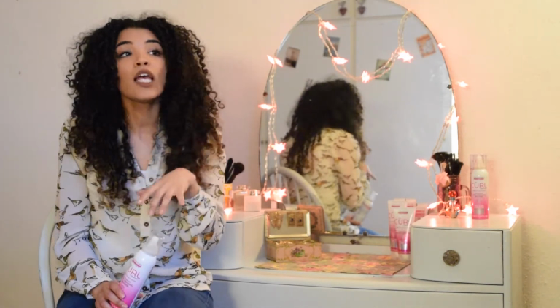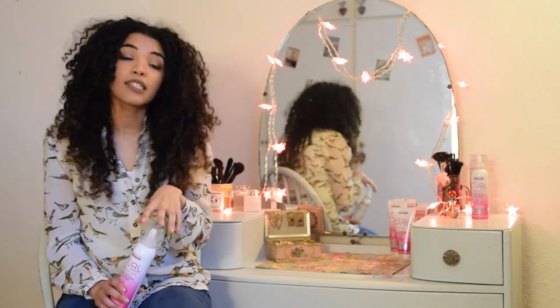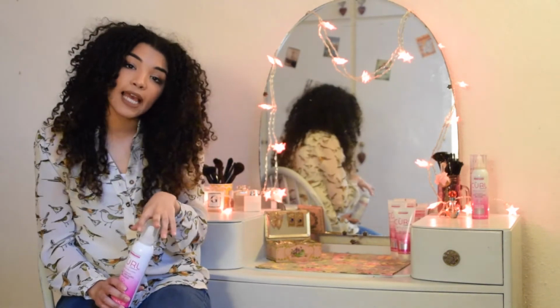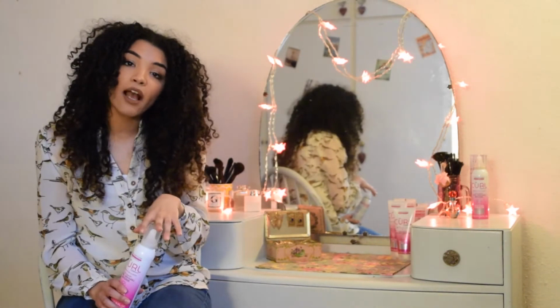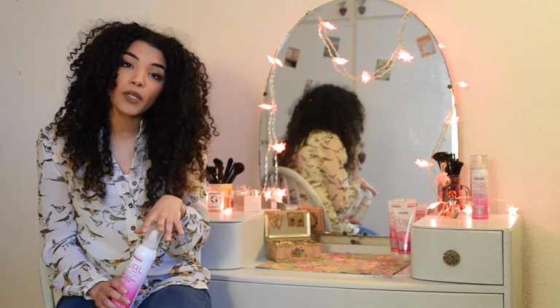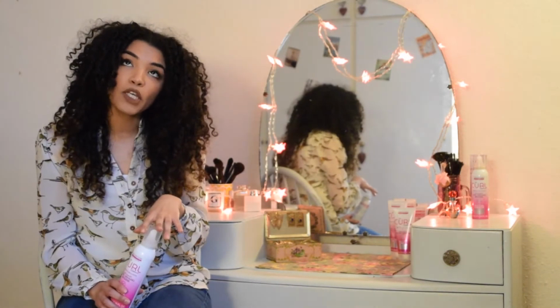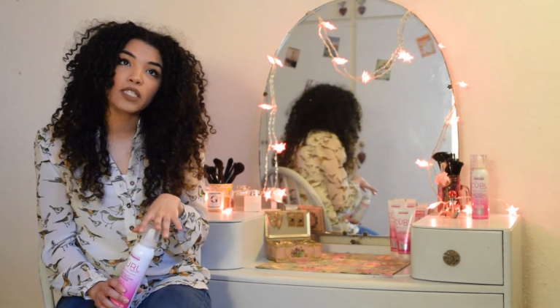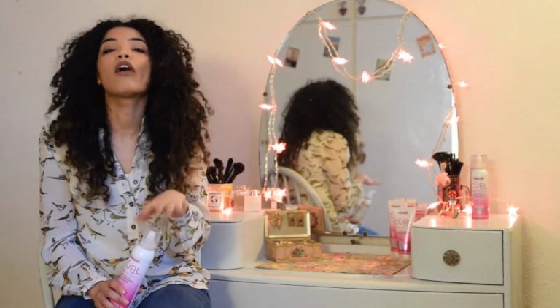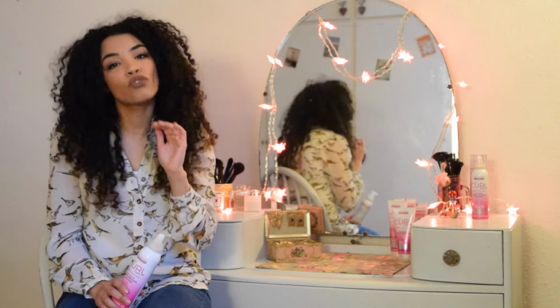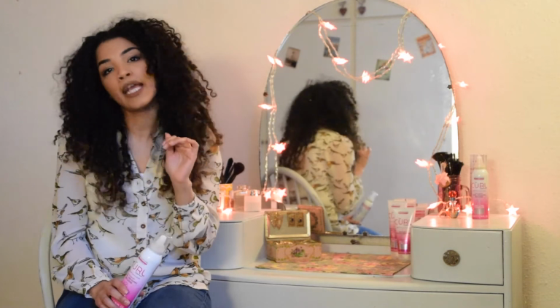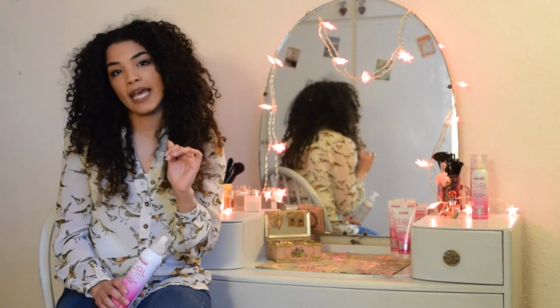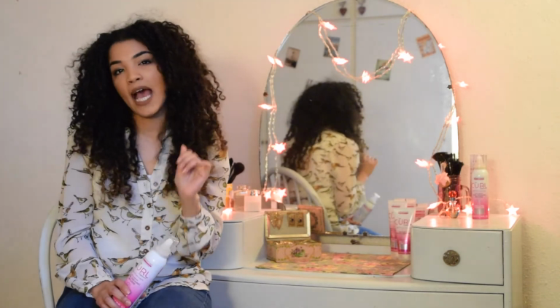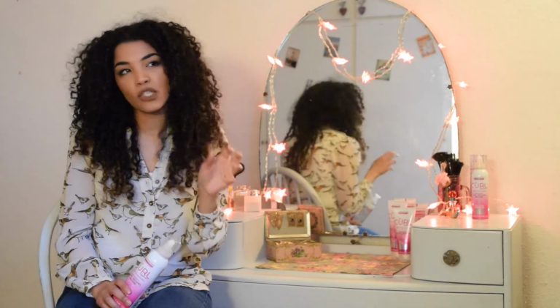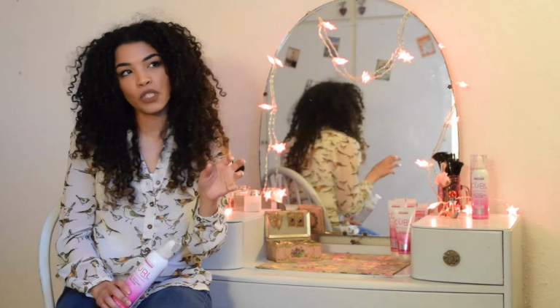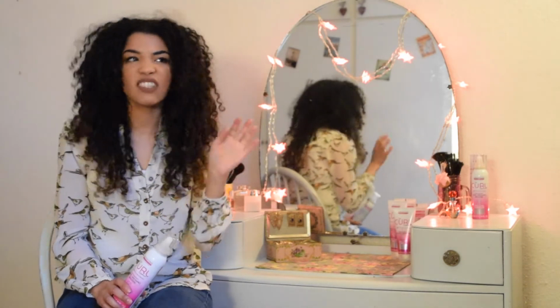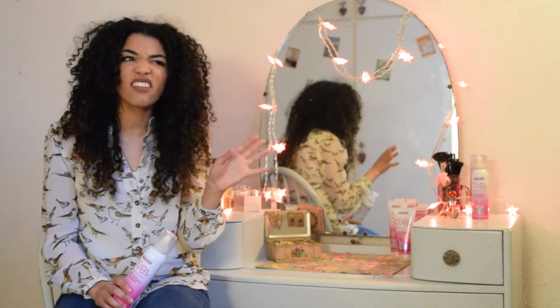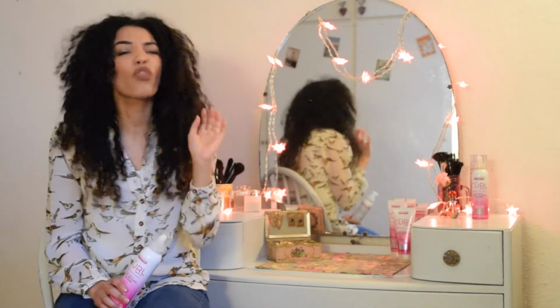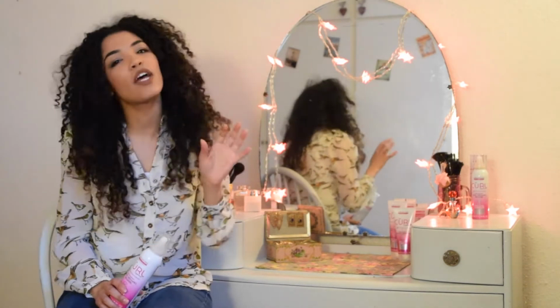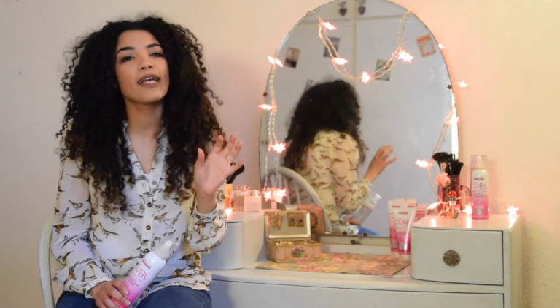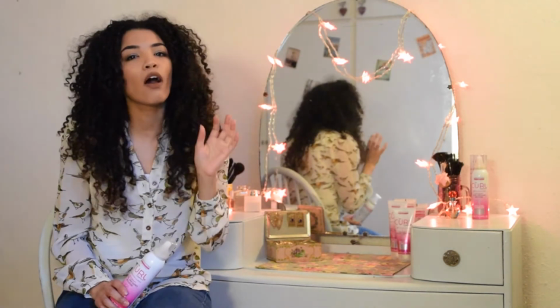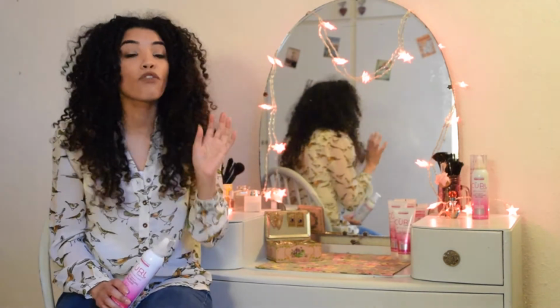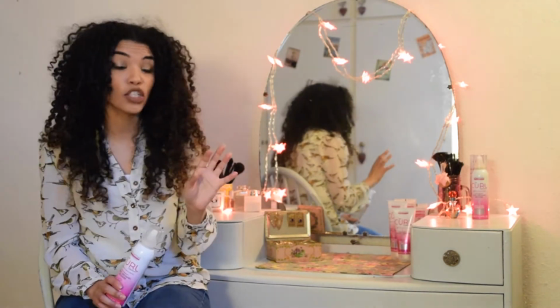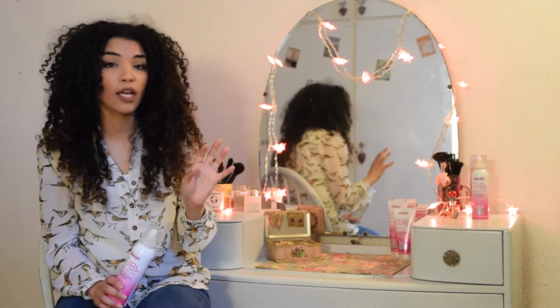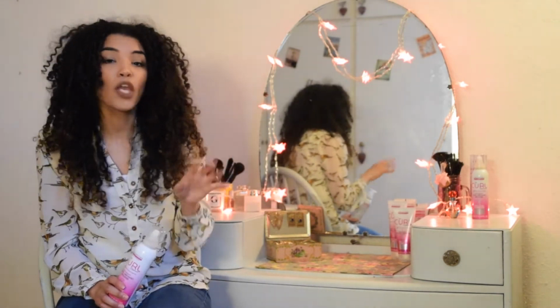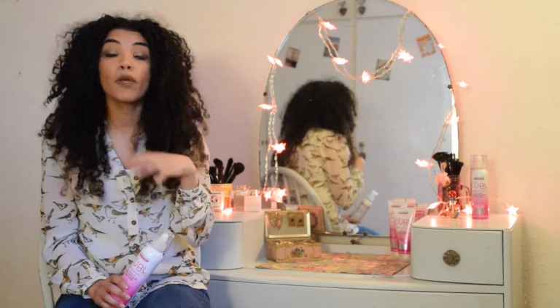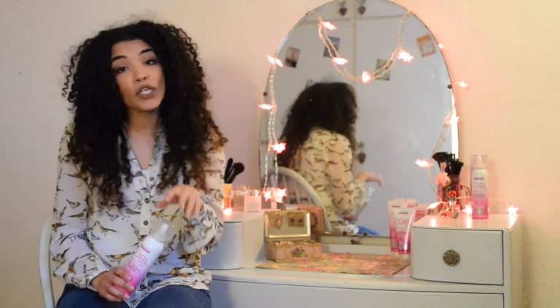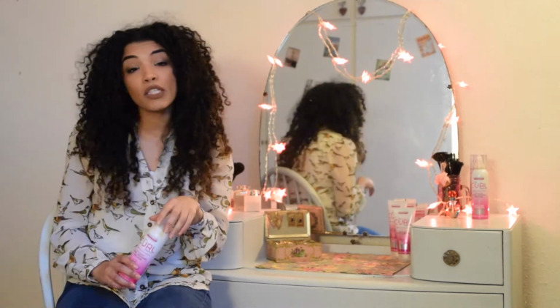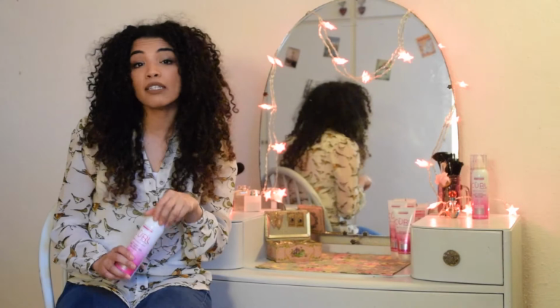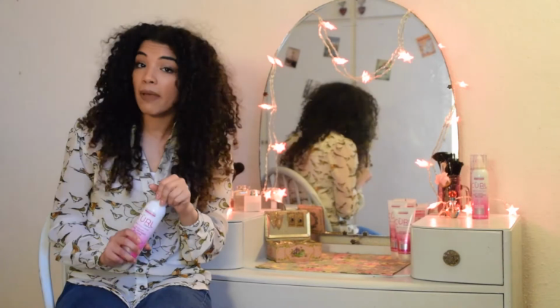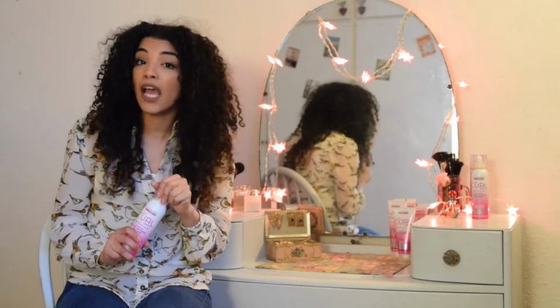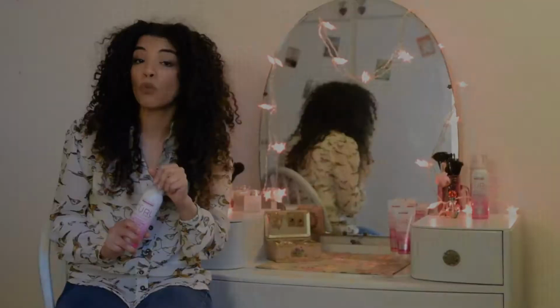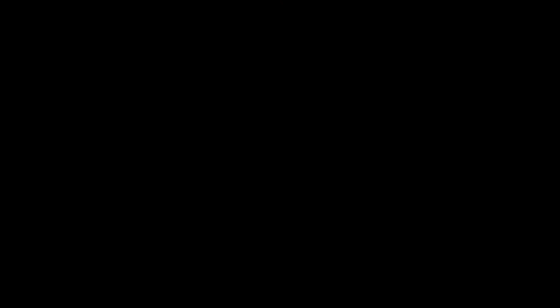Today I'm going to be using it on dry hair as a sort of second or third day curl fresher, but you can use it on damp hair as well.